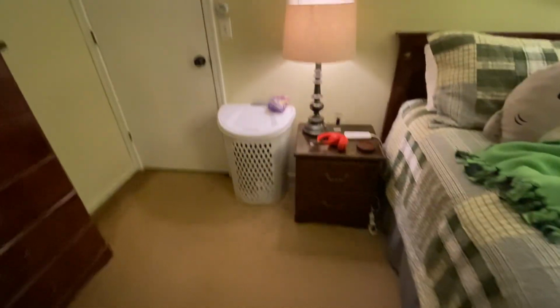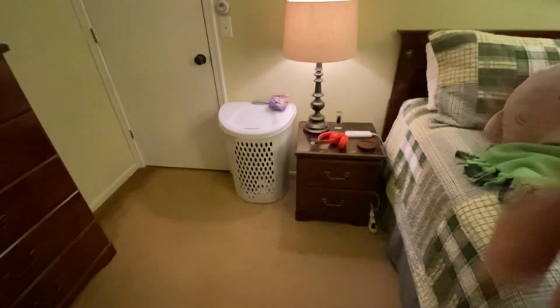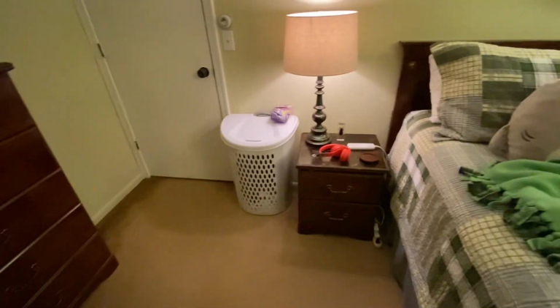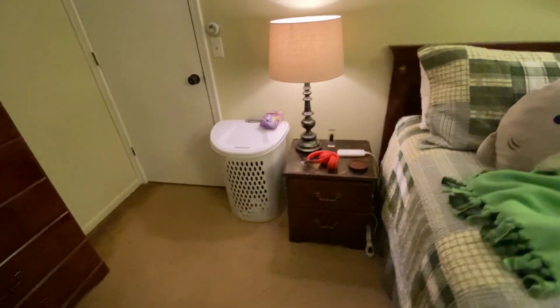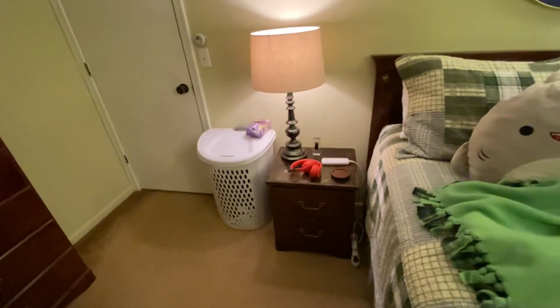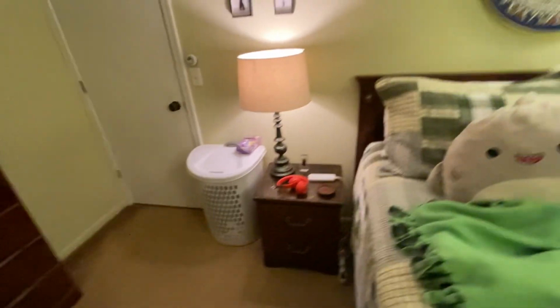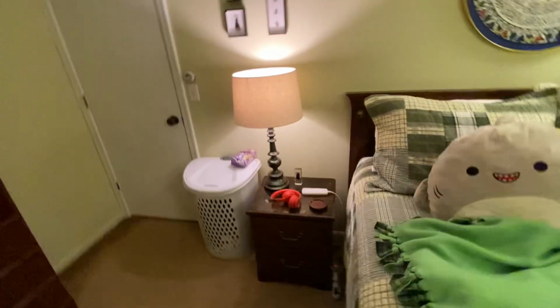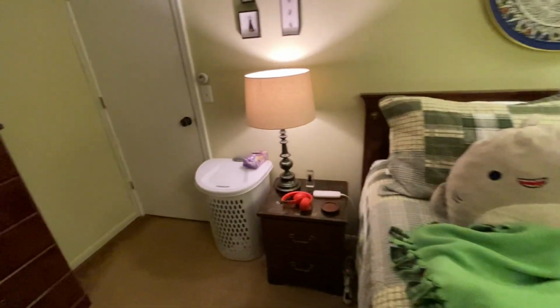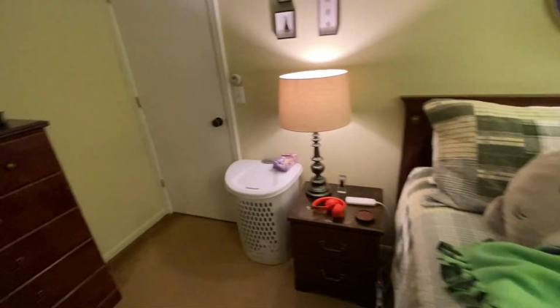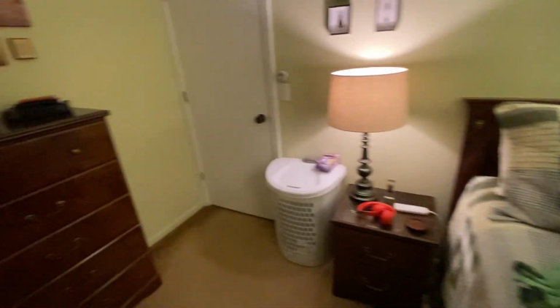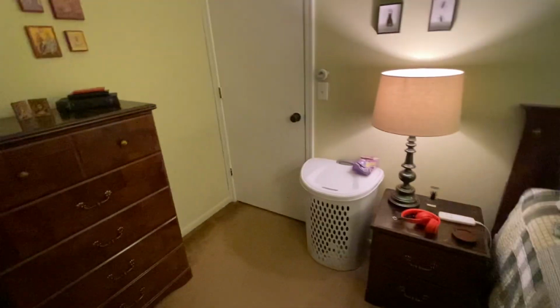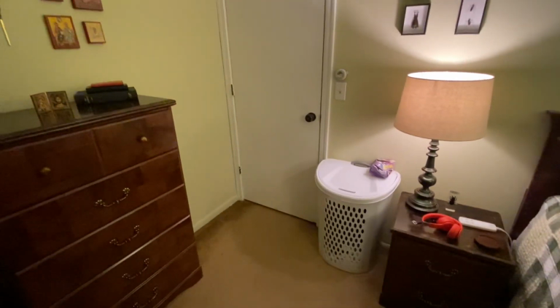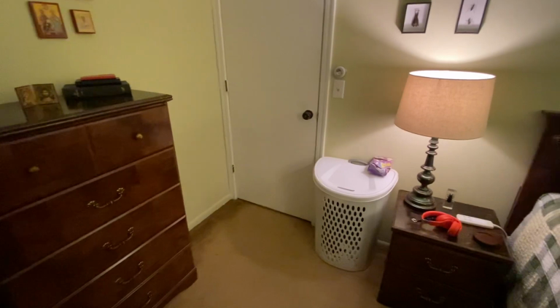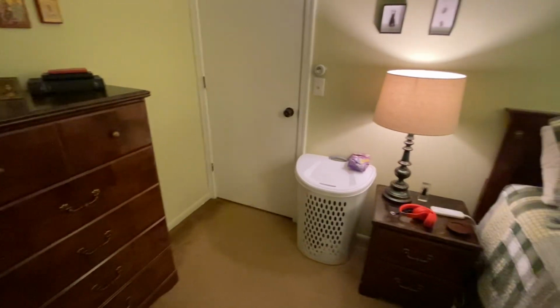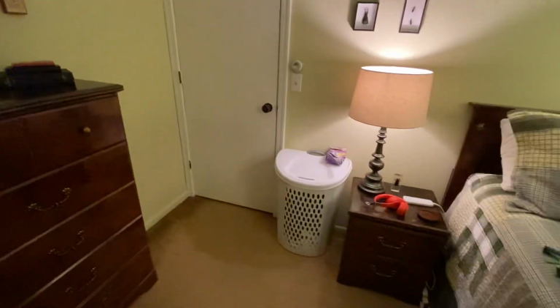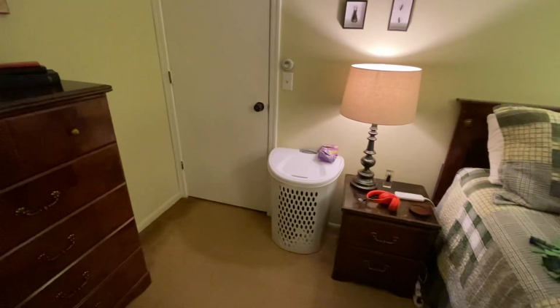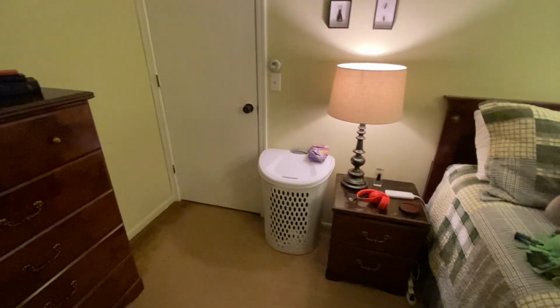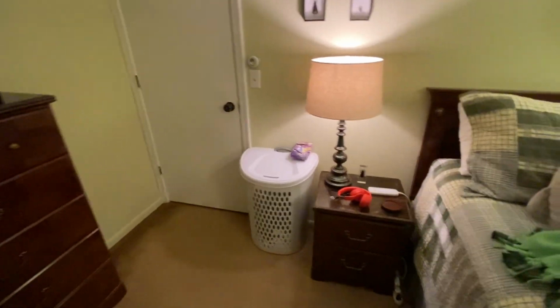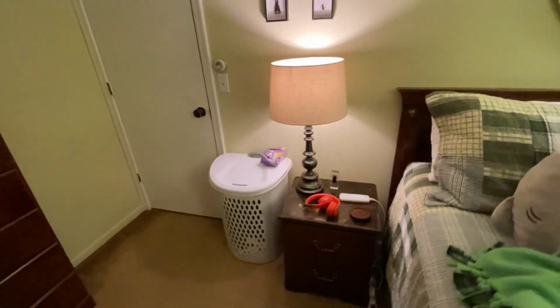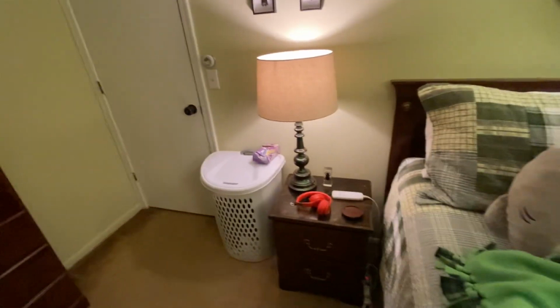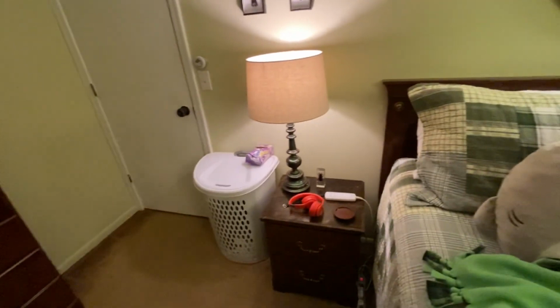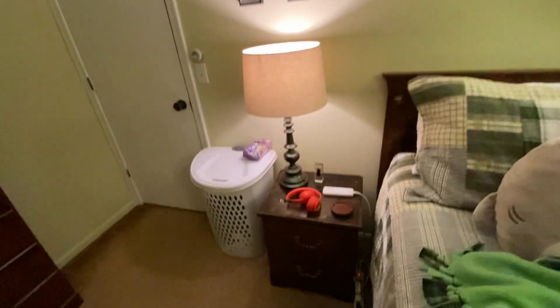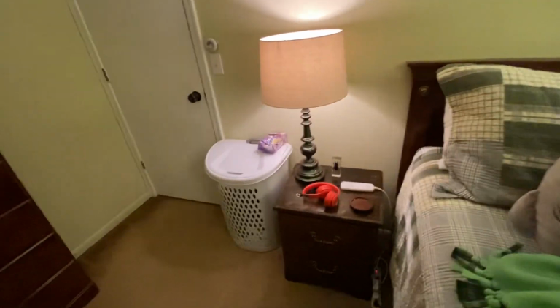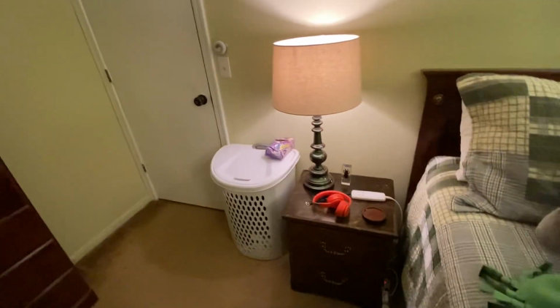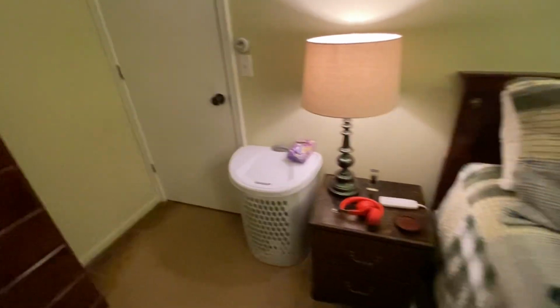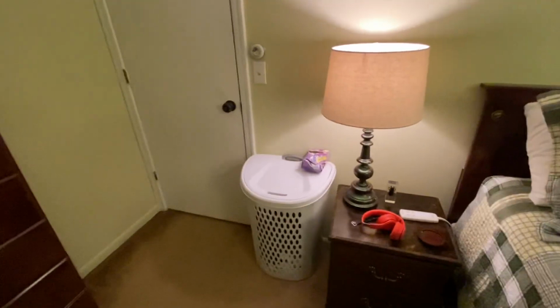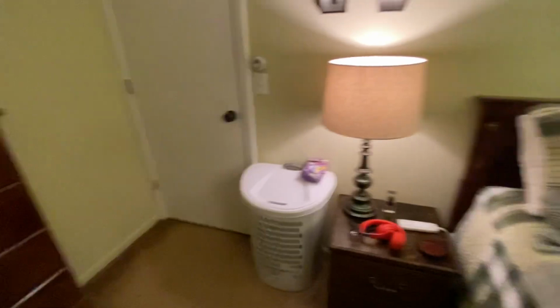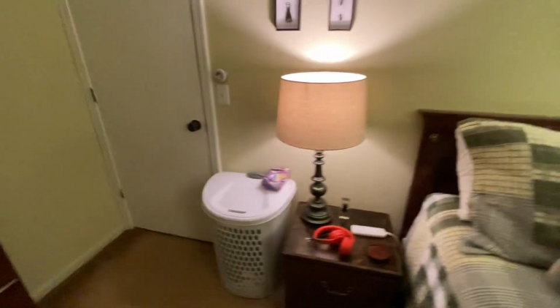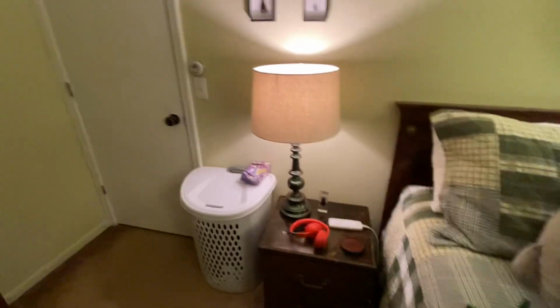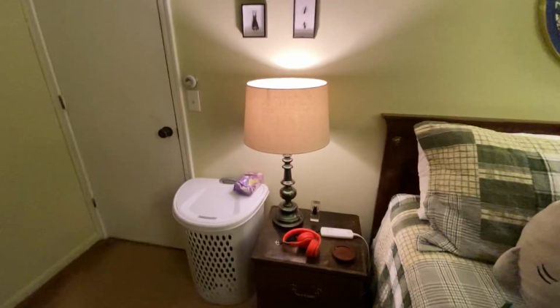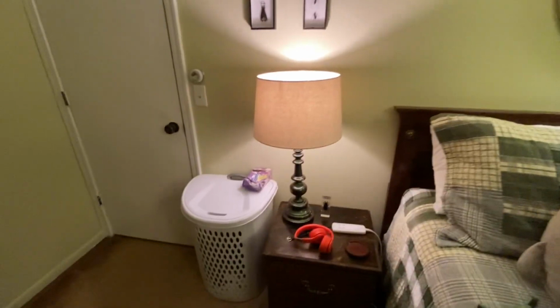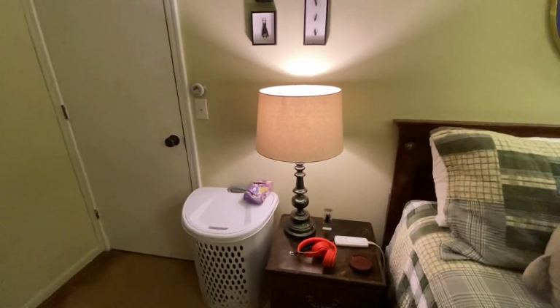Hey guys, CJ's Proctor here. Hope you're all having a great day today. Today I kind of want to go over my room and what it looks like now and how it'll look like for the foreseeable future.